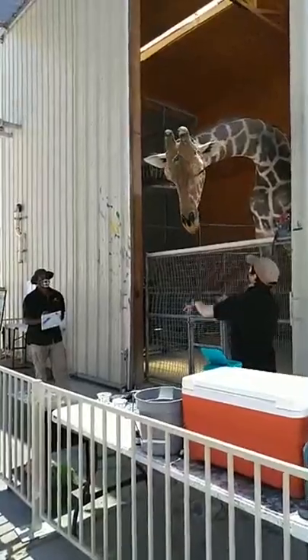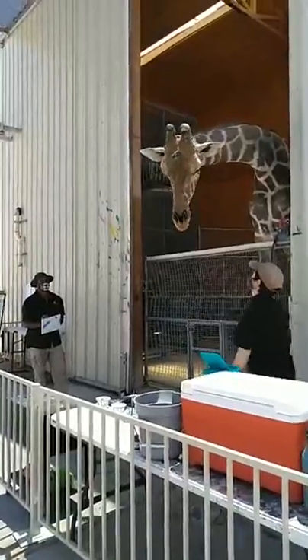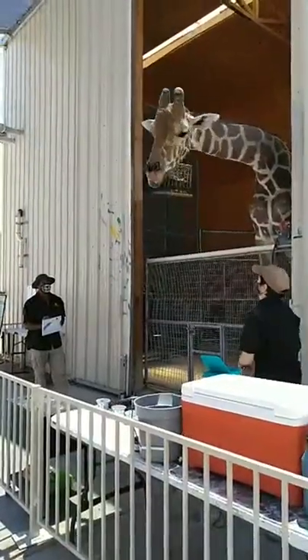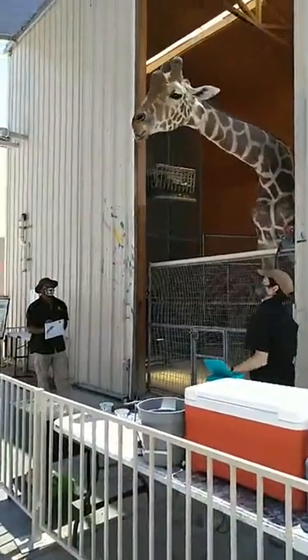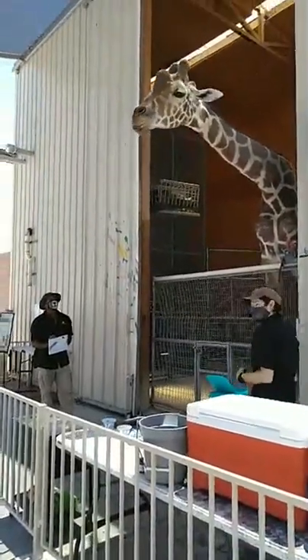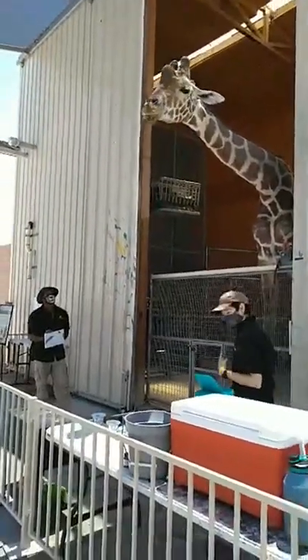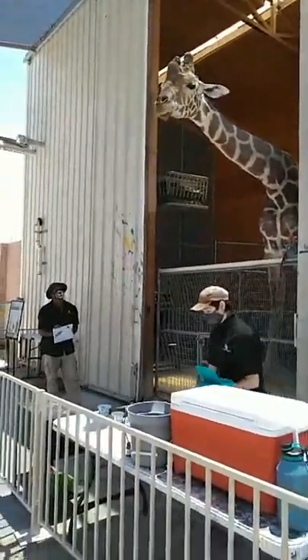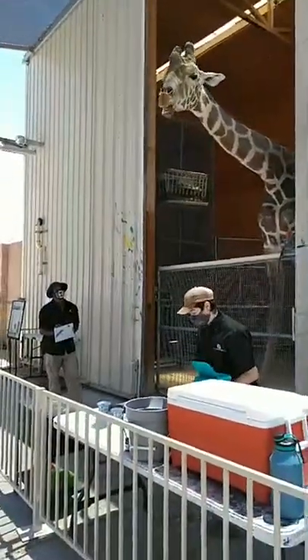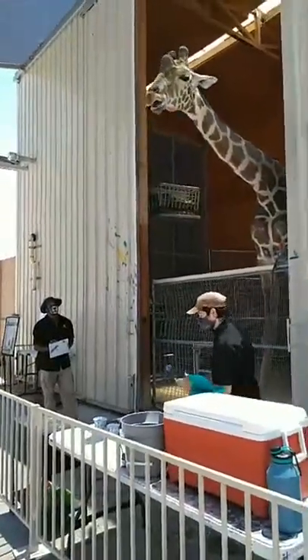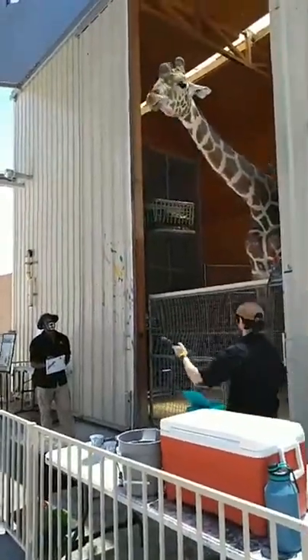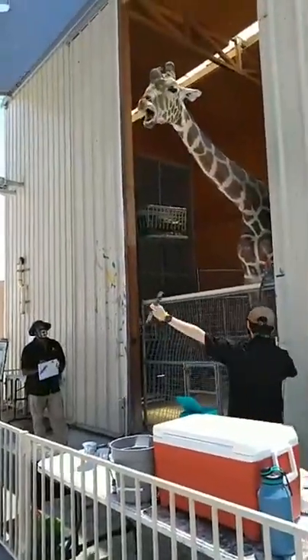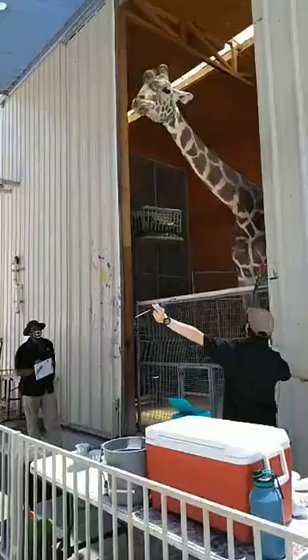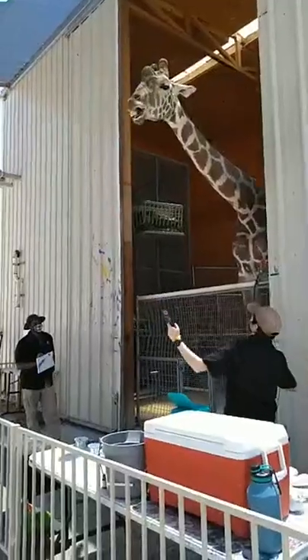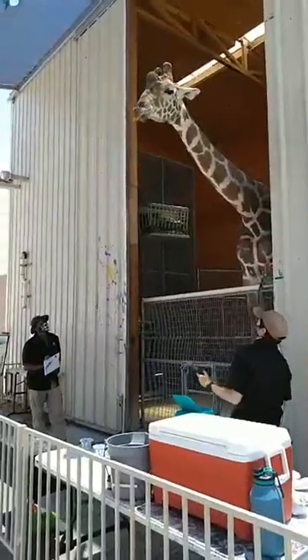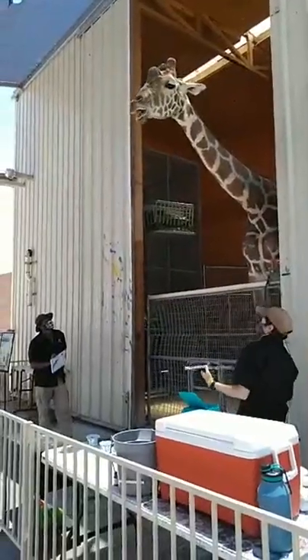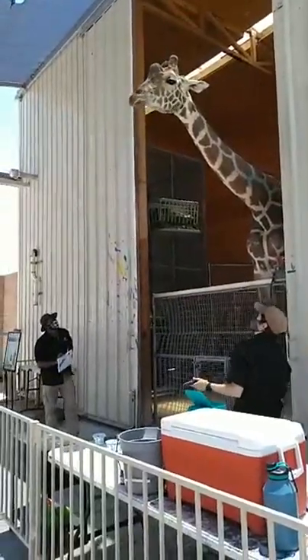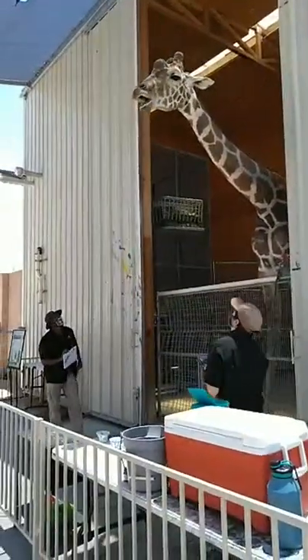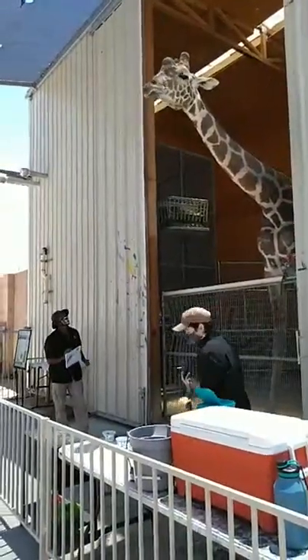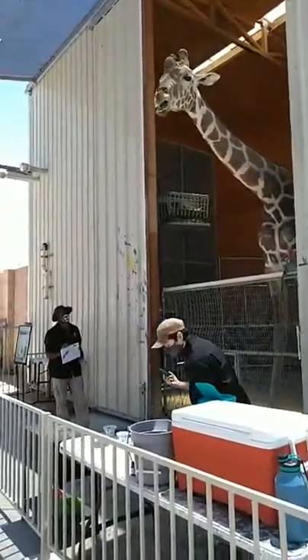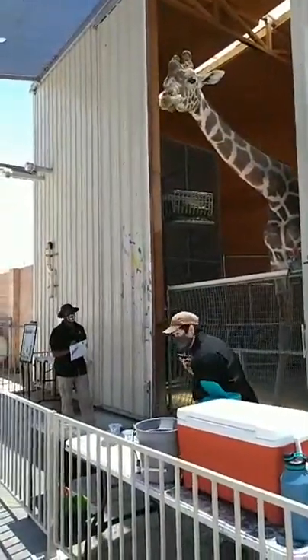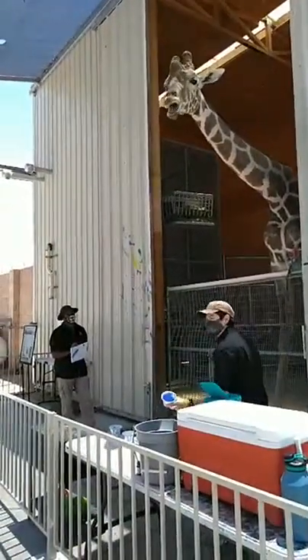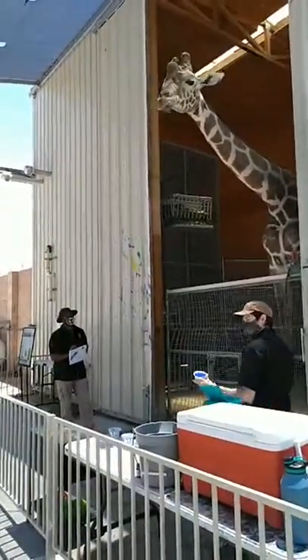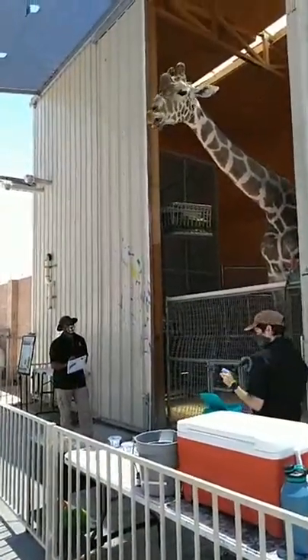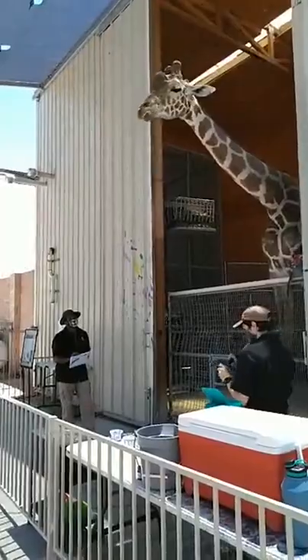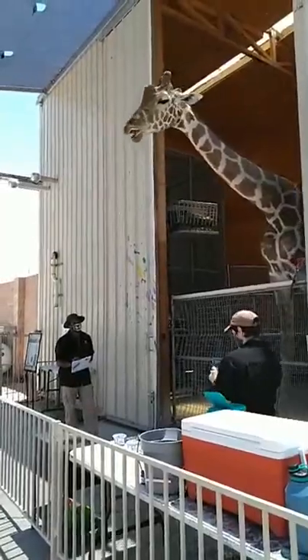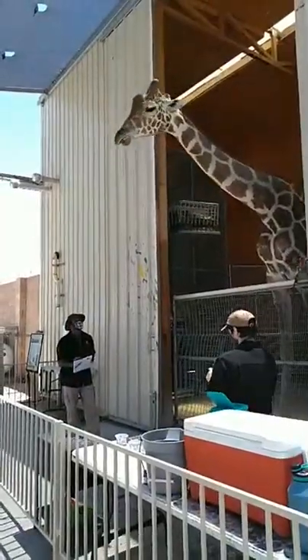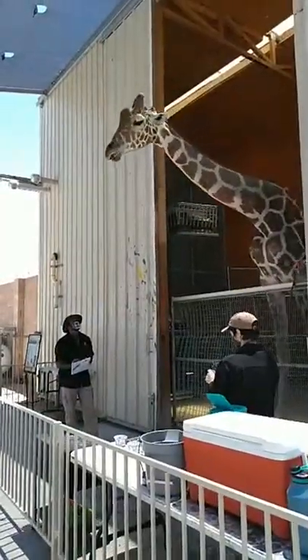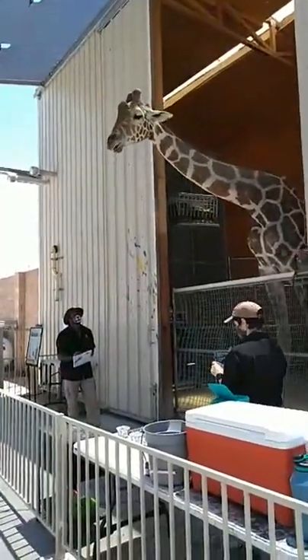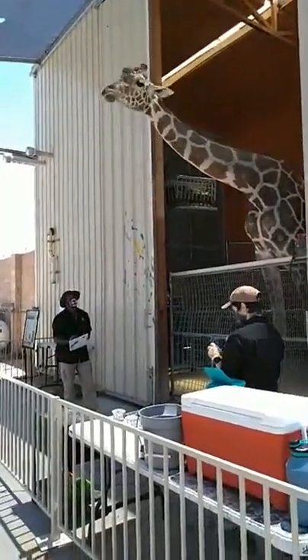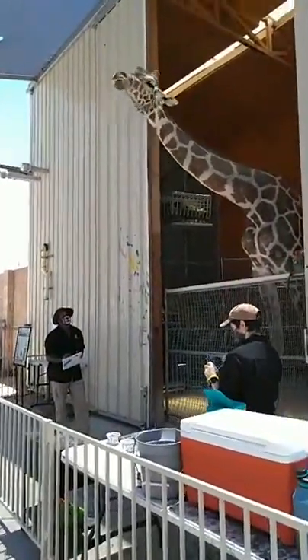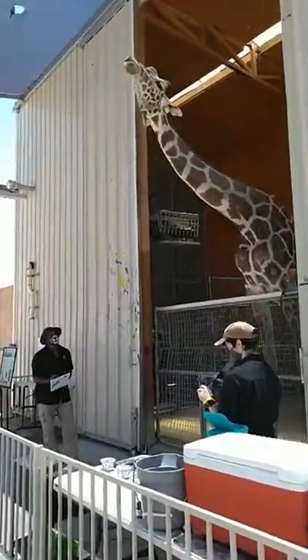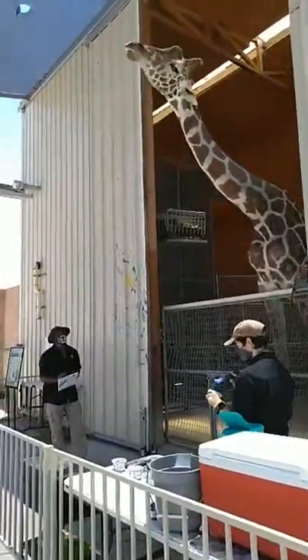He knows that he's not supposed to be painting with his mouth full, so after he is all done chewing, he's going to come back down. He's going to stick his tongue out at me, and that is just his way of telling me he's all done chewing and ready to go again.